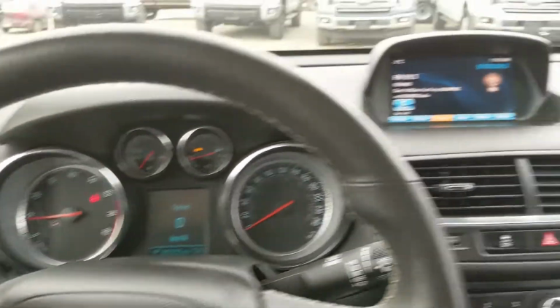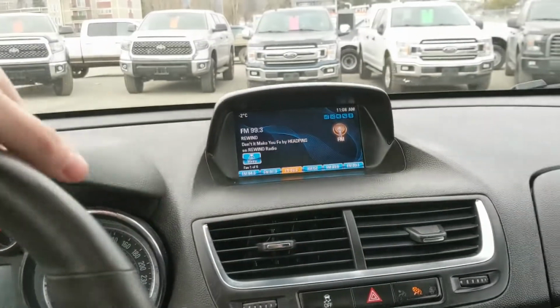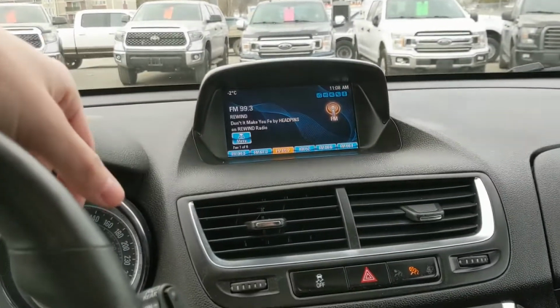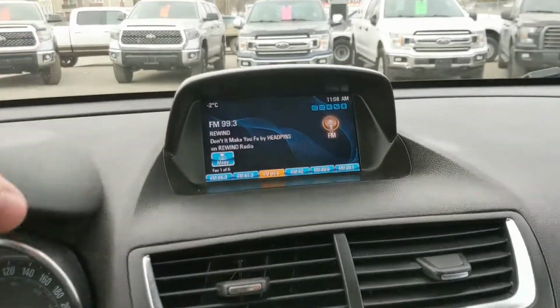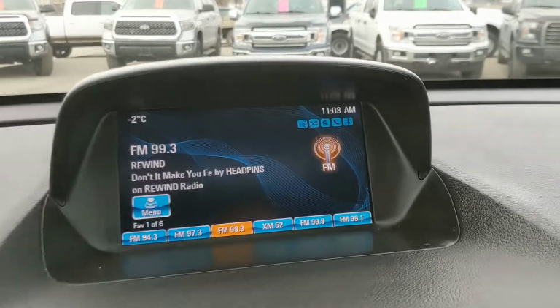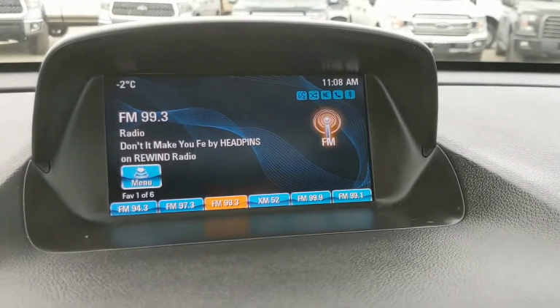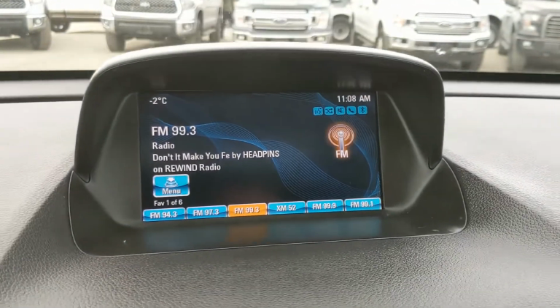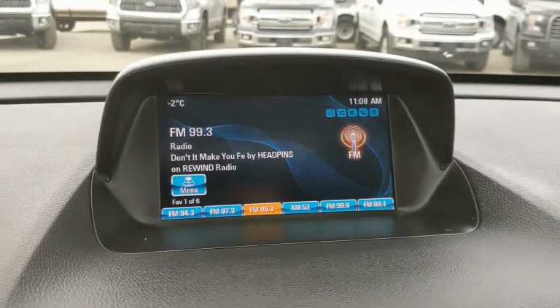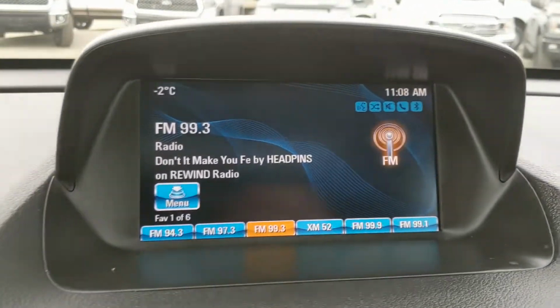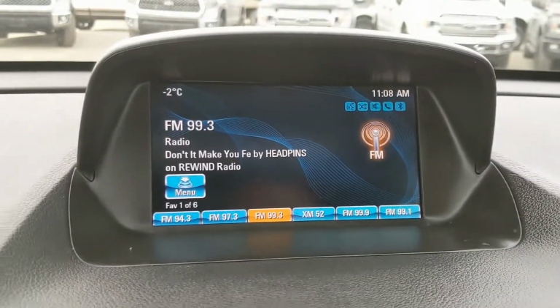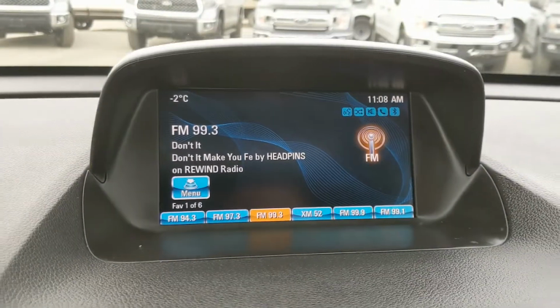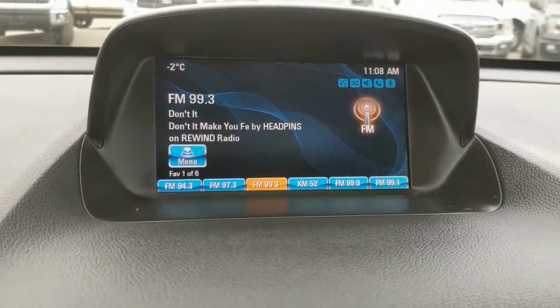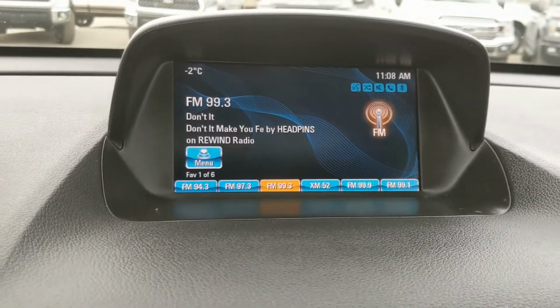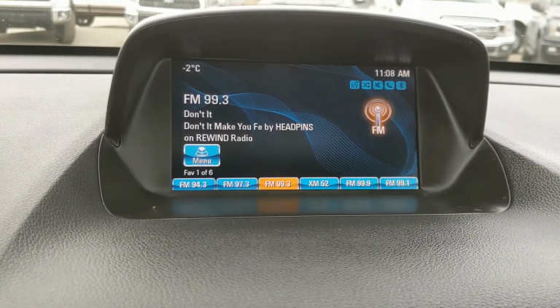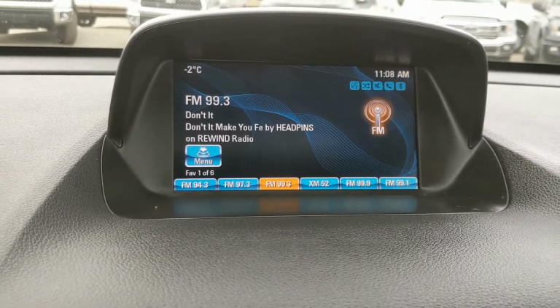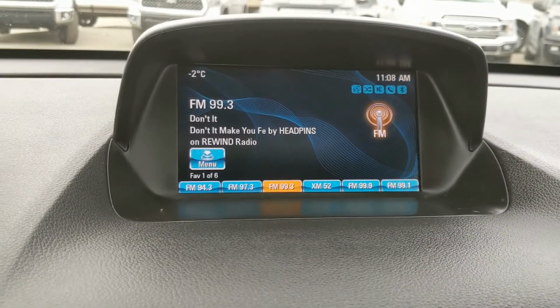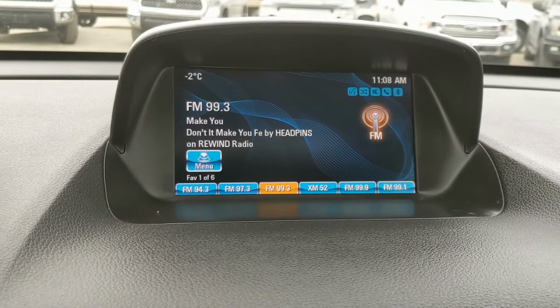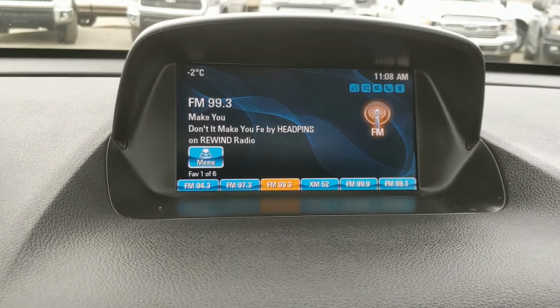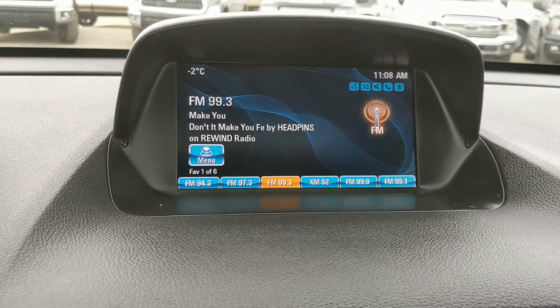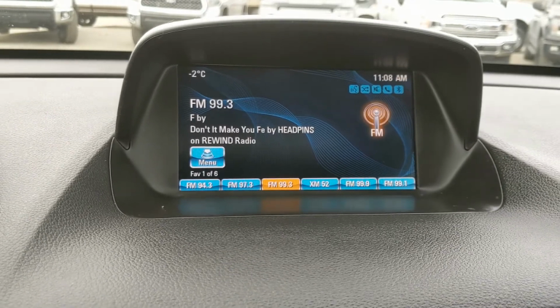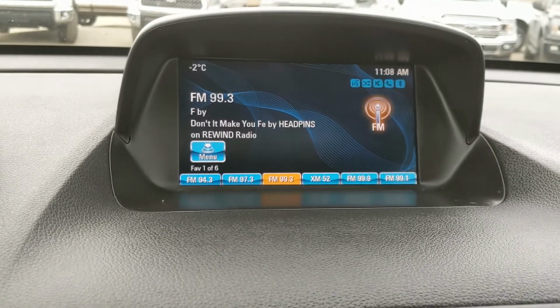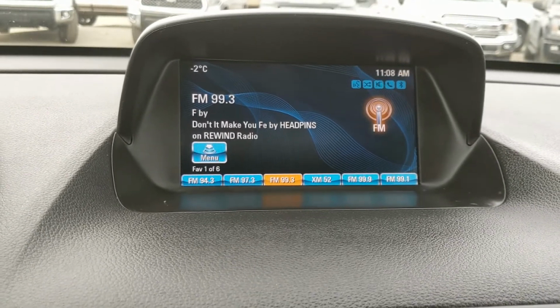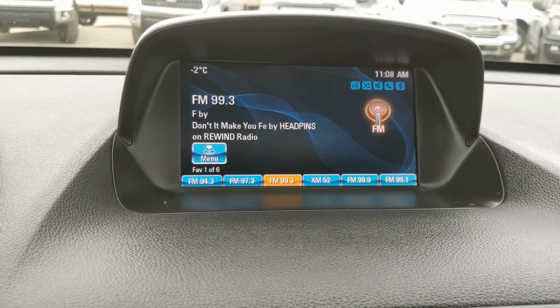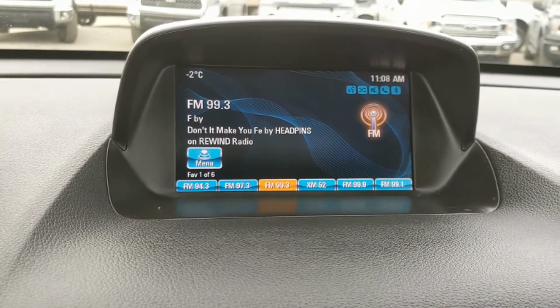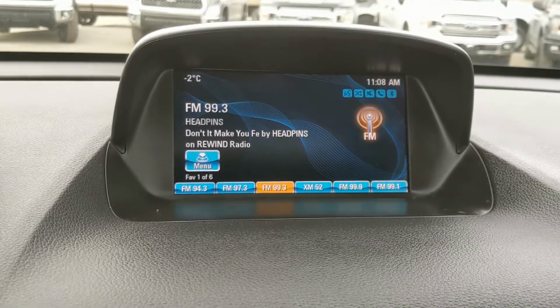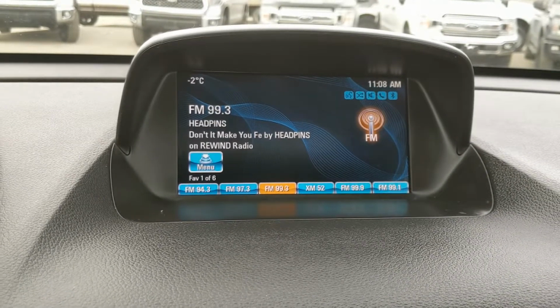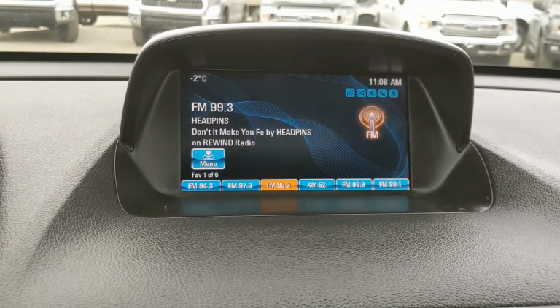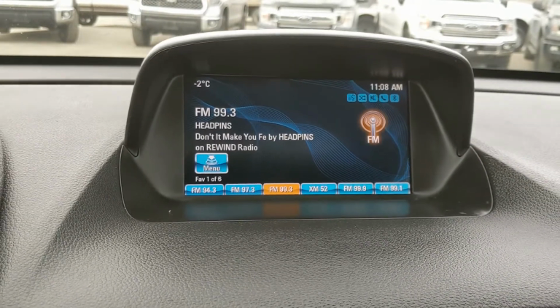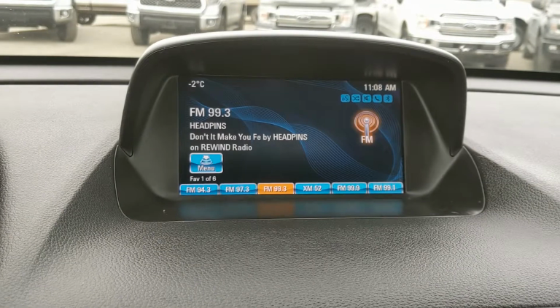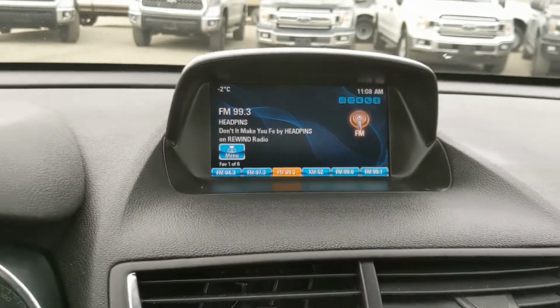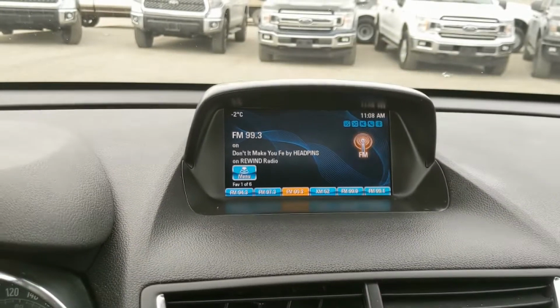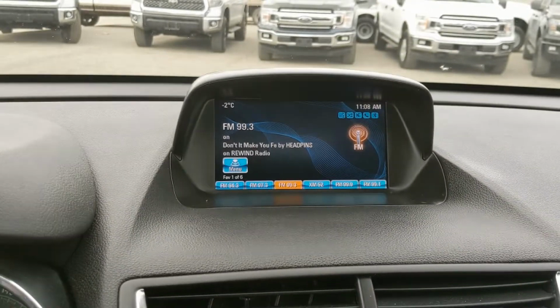Moving on to your center infotainment screen, which is capable of radio, Sirius, CD, USB, auxiliary, and Bluetooth. So you have a ton of options there for whatever you want to listen to.